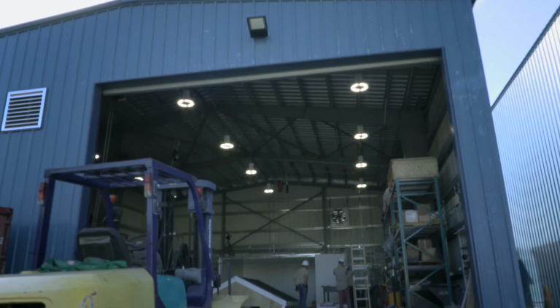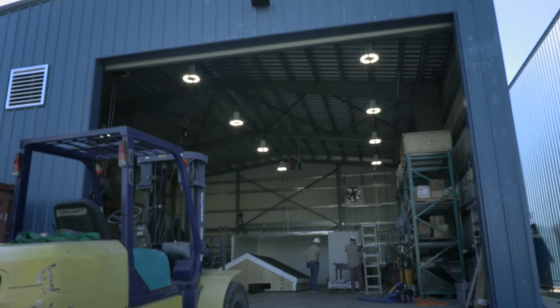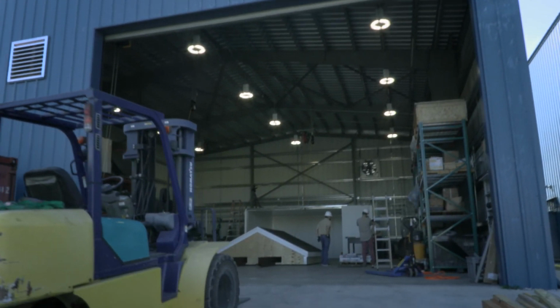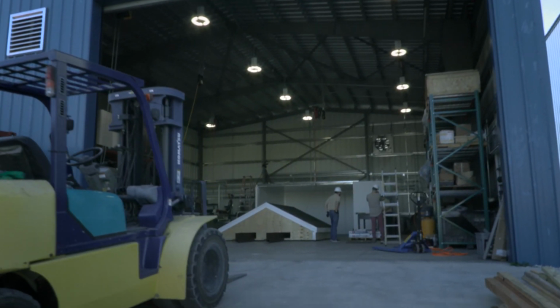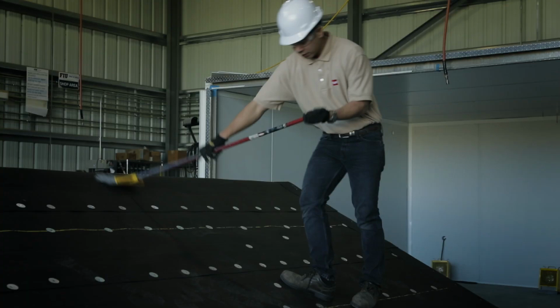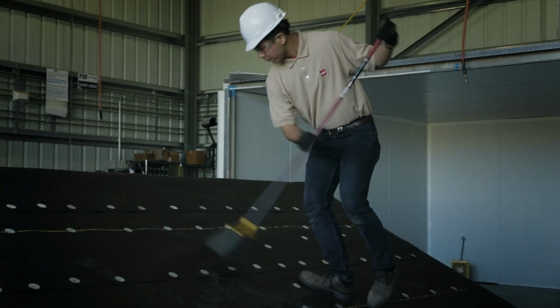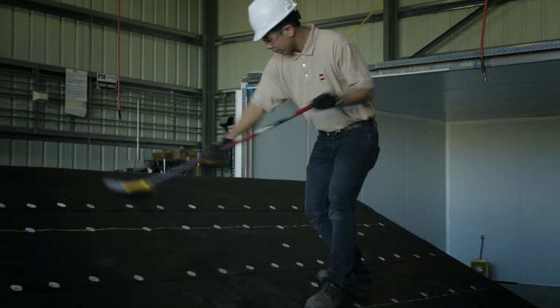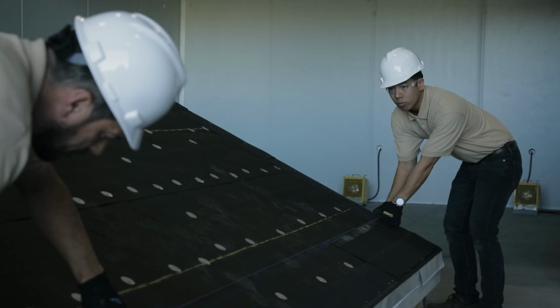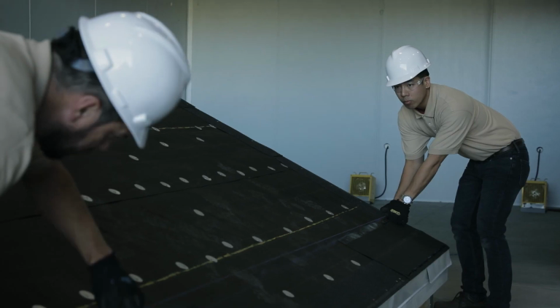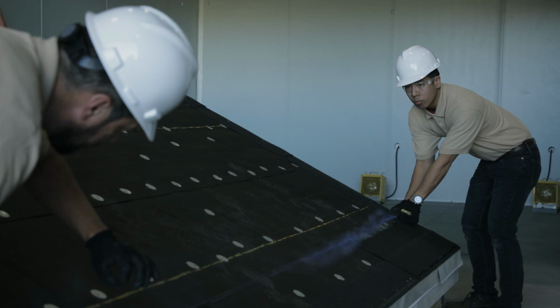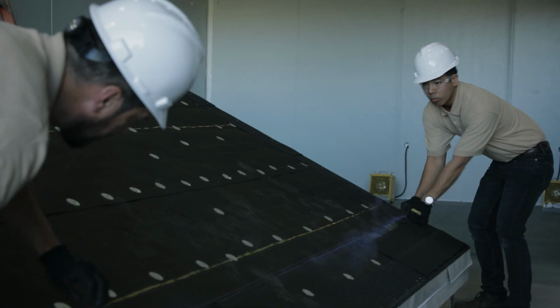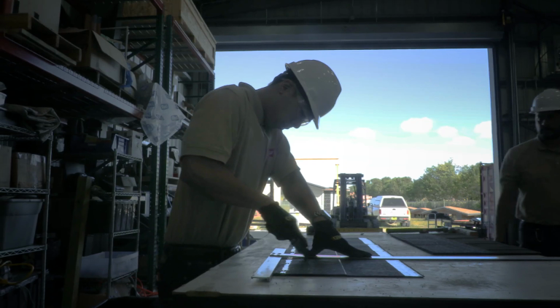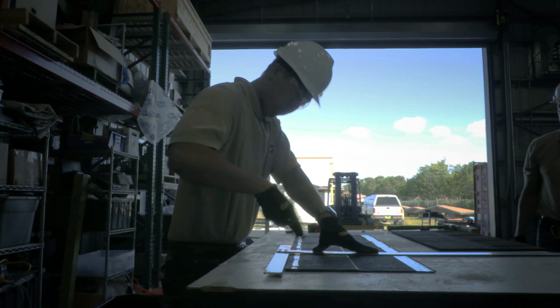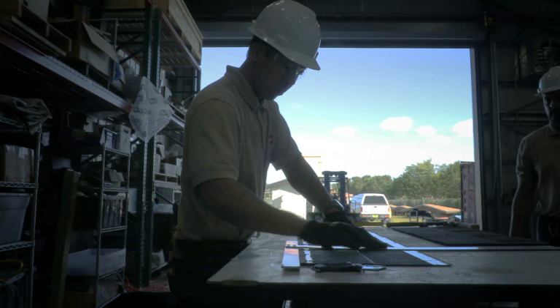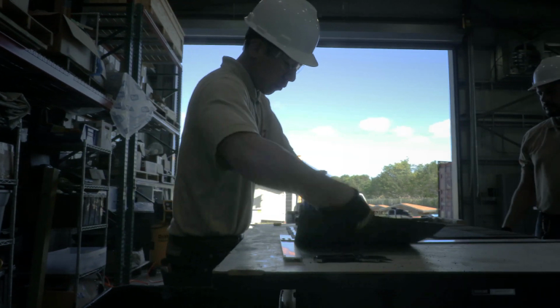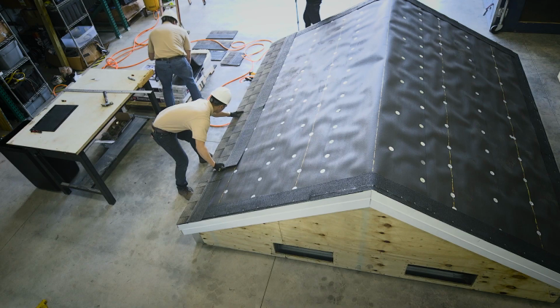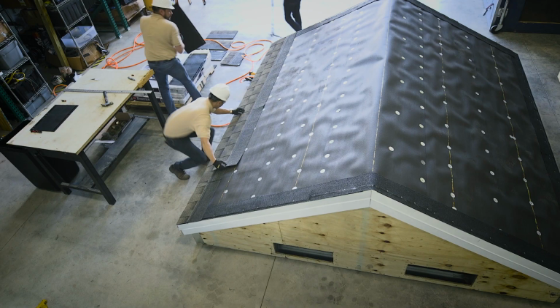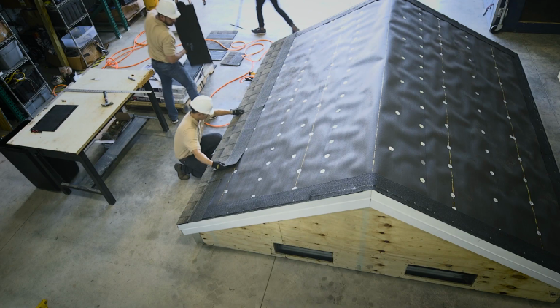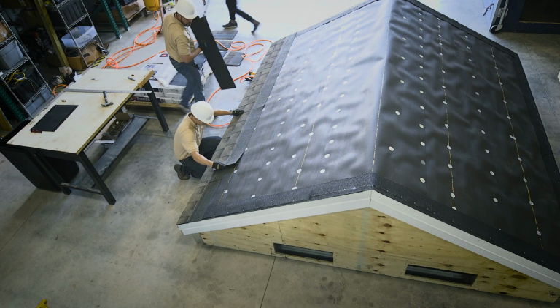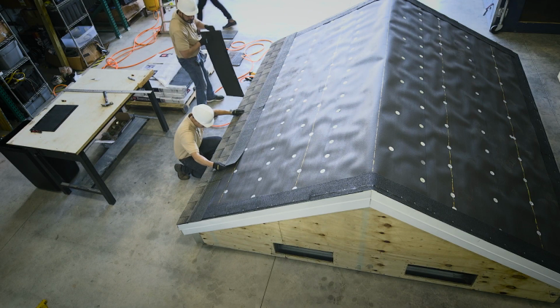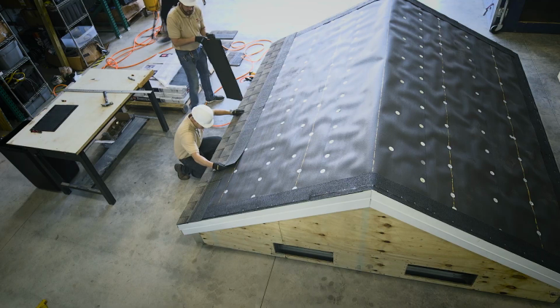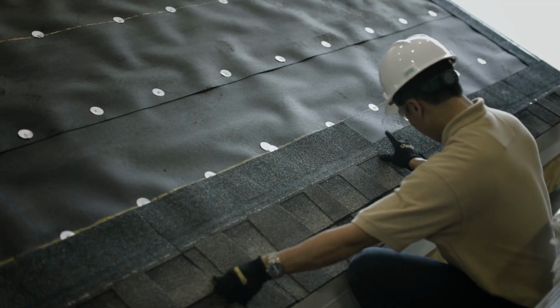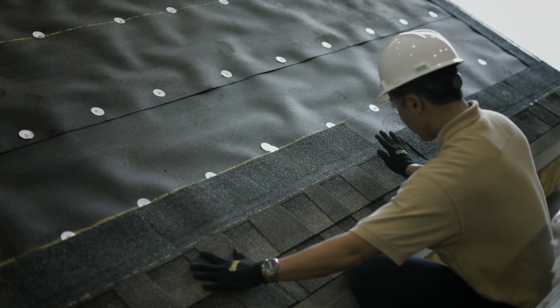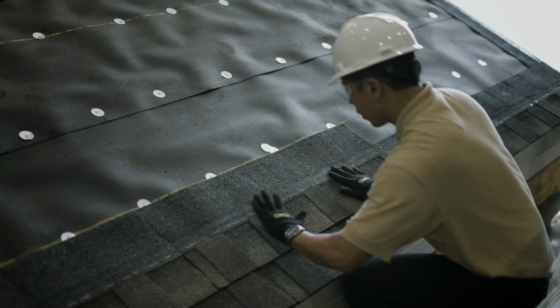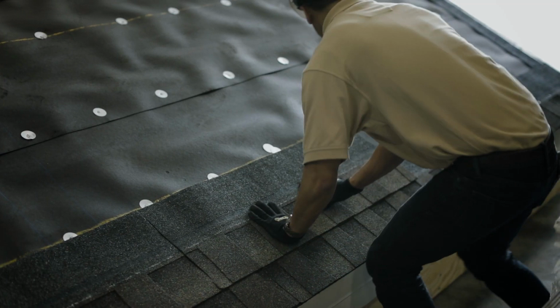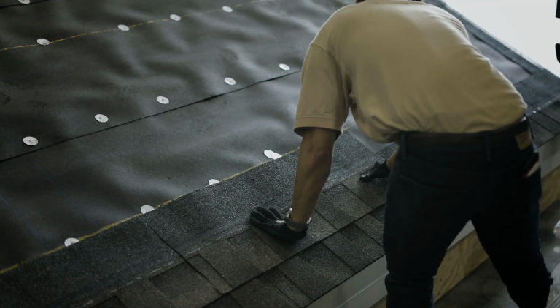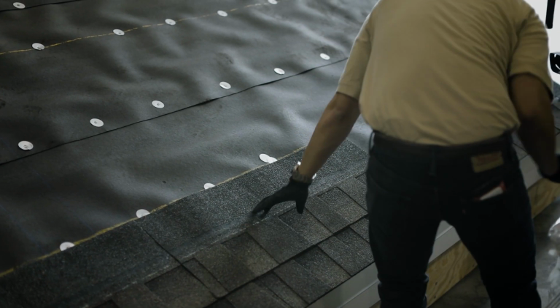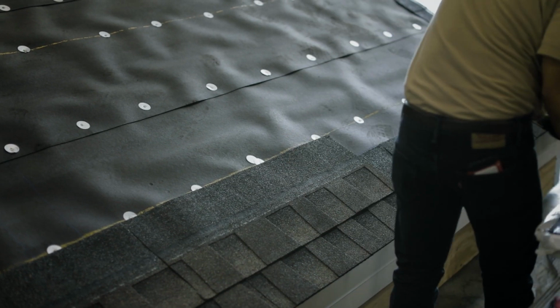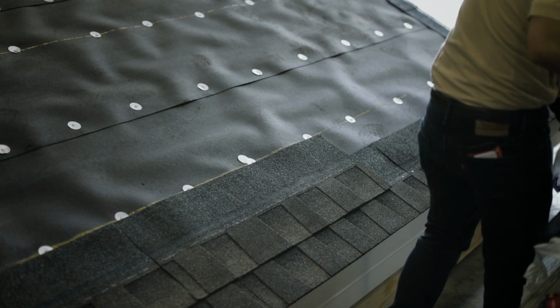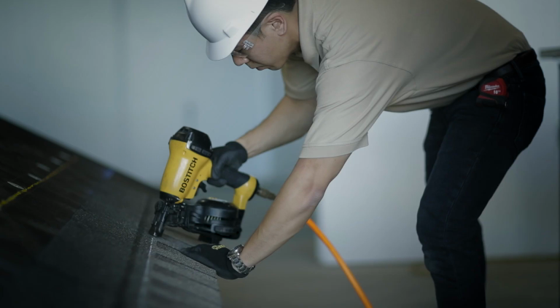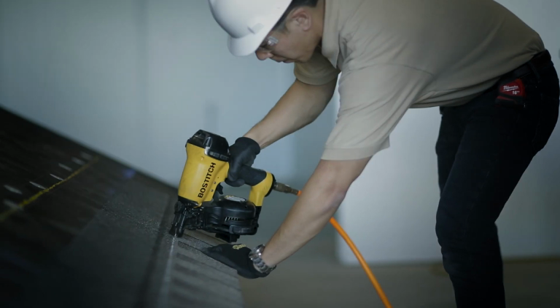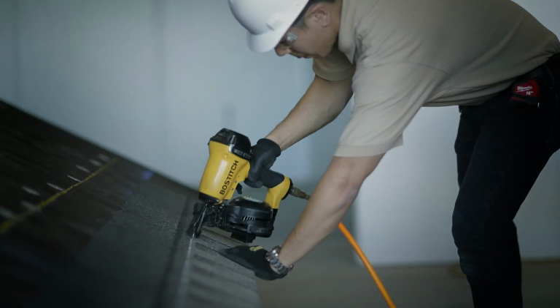Recently we did something most people in the roofing industry would consider impossible or just plain crazy. We installed these Timberline shingles using no nails at all in the field of the roof, just a few around the perimeter to hold the assembly.